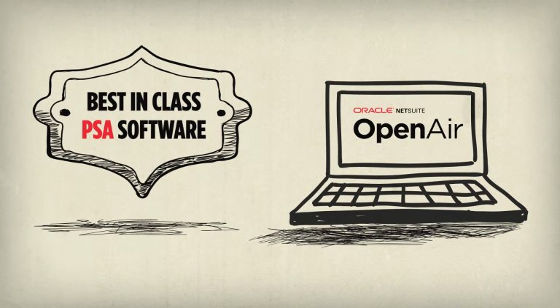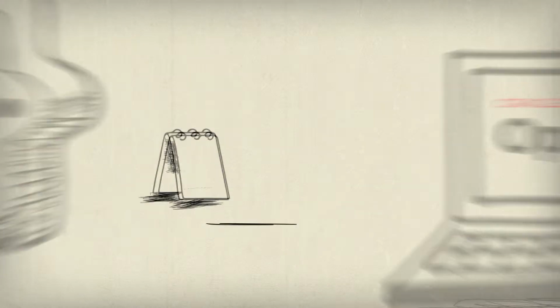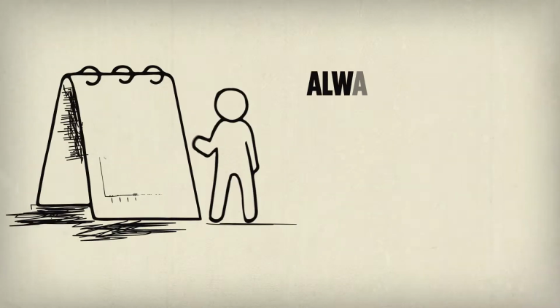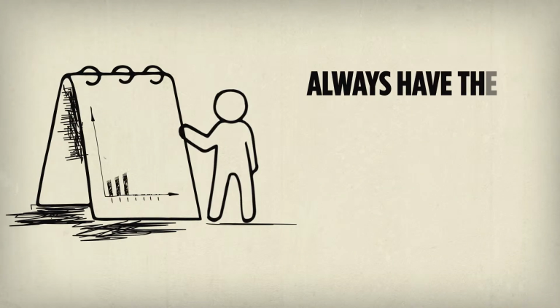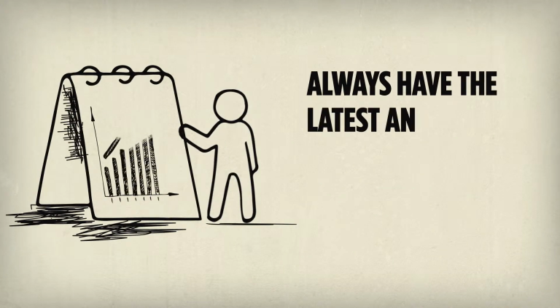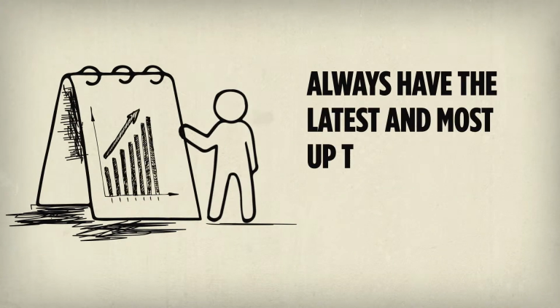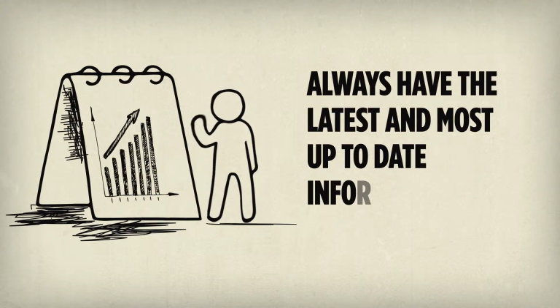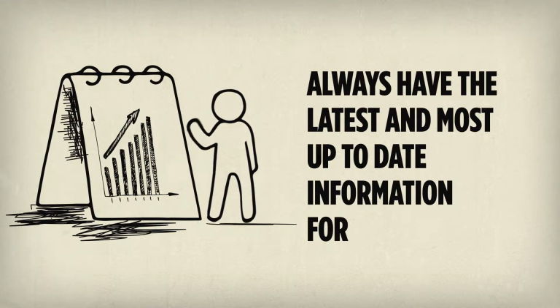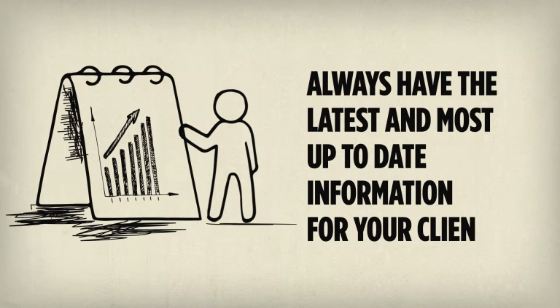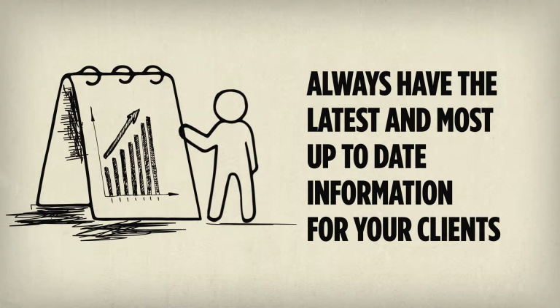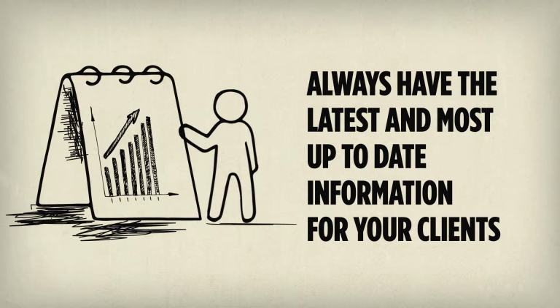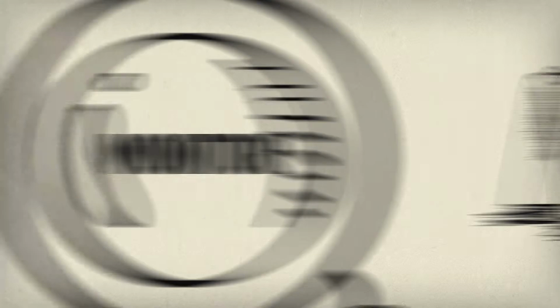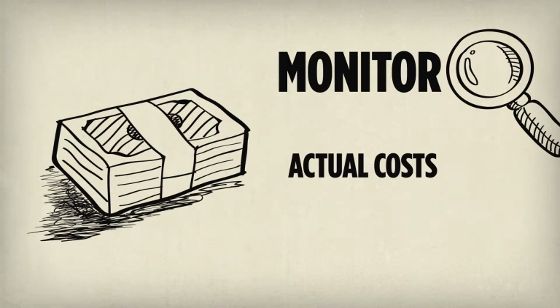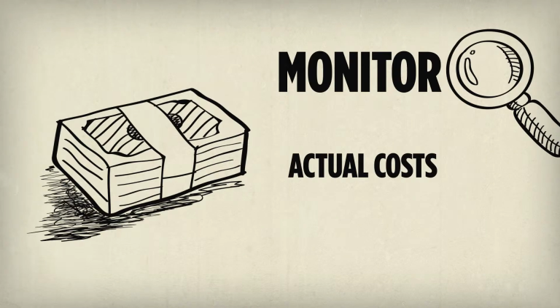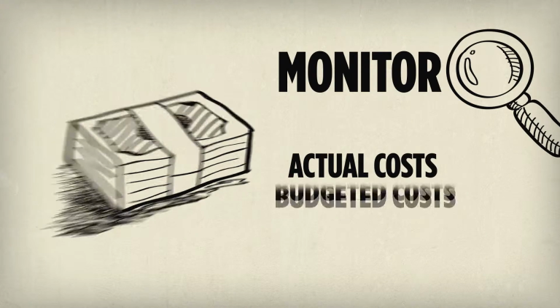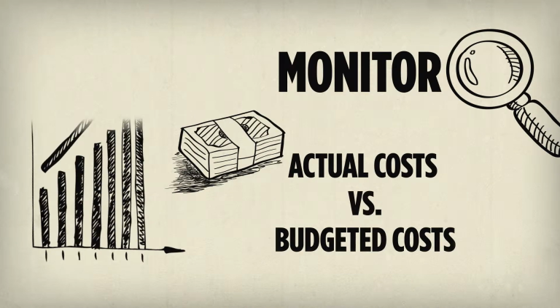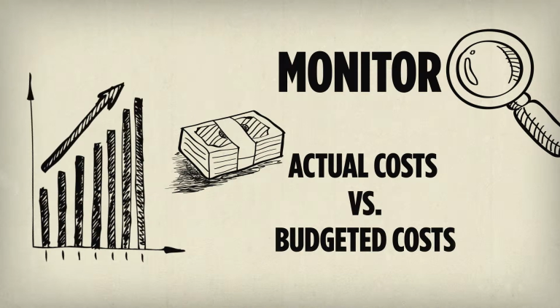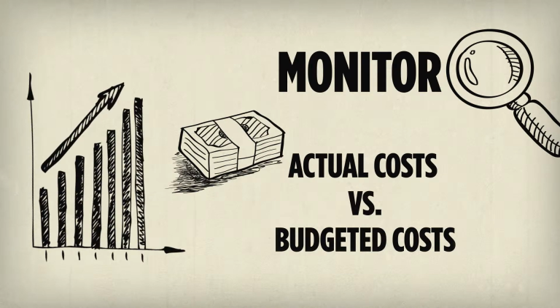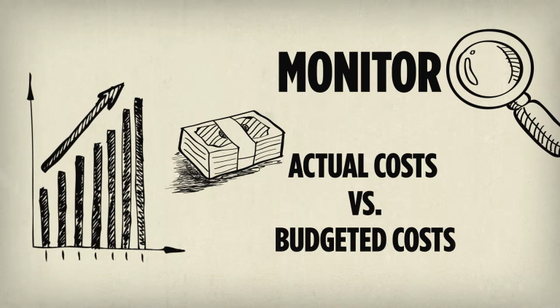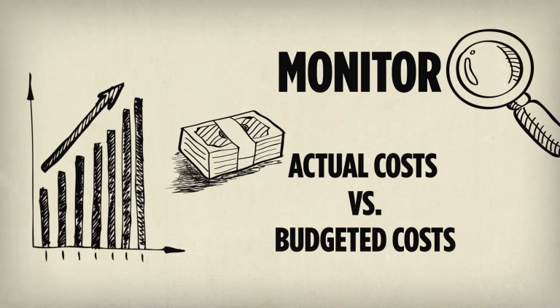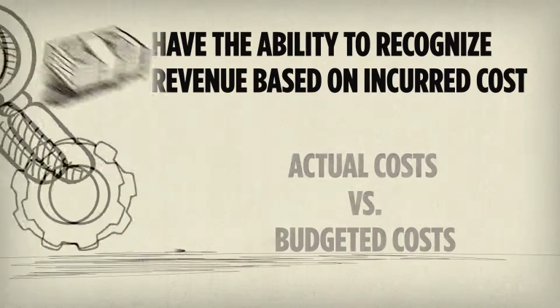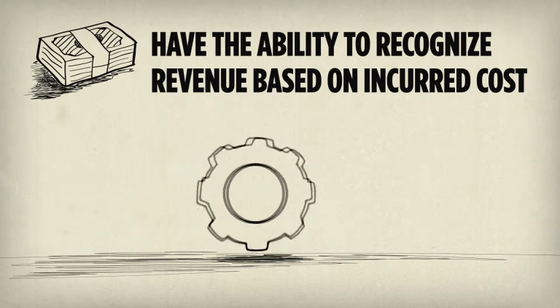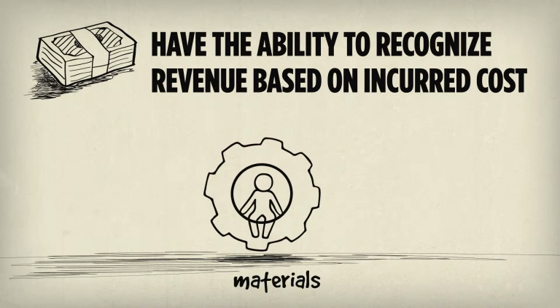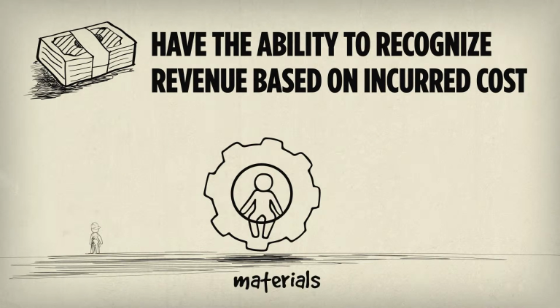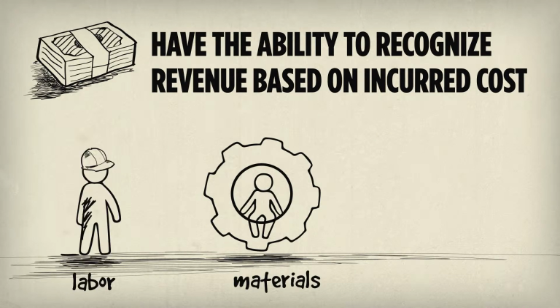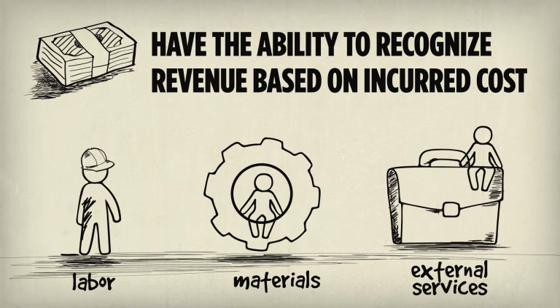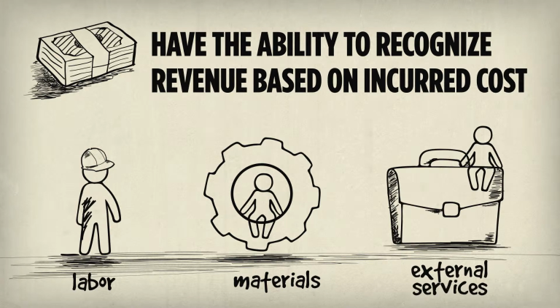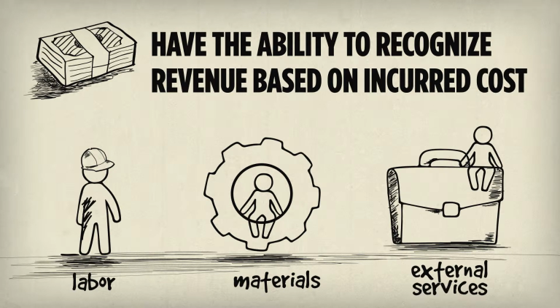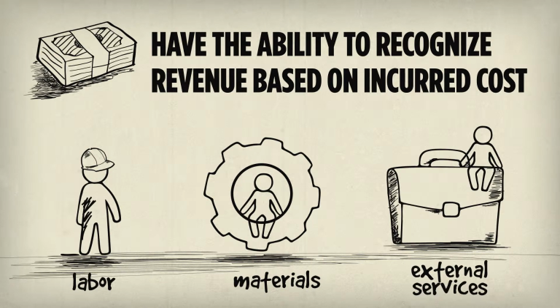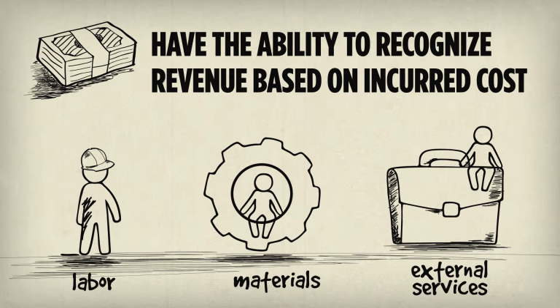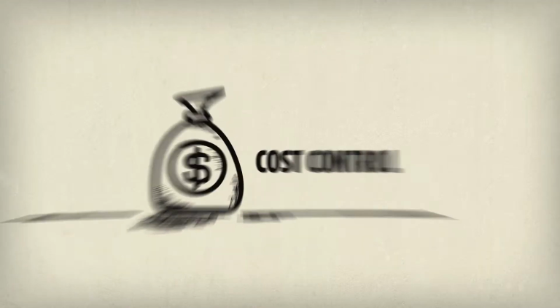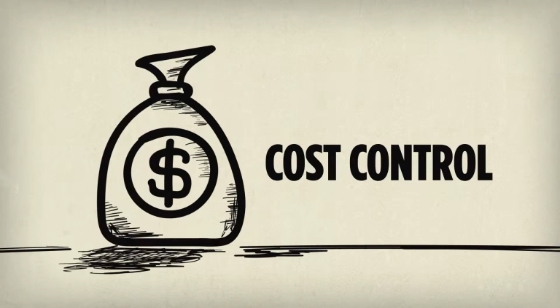By easing cost tracking, we allow project managers to monitor their actual costs against budgeted costs, which in turn provides more accurate information in terms of revenue to recognize for the finance team.